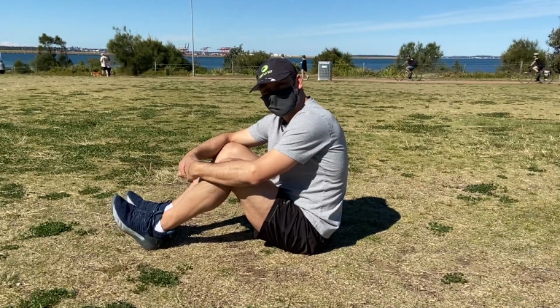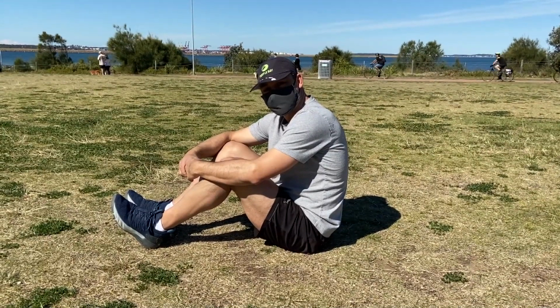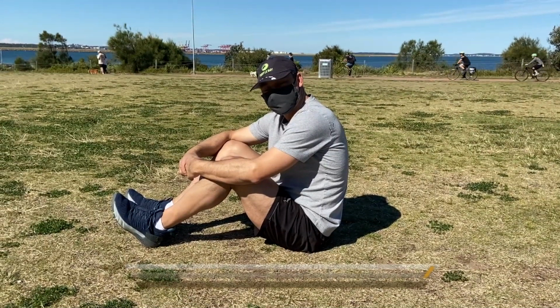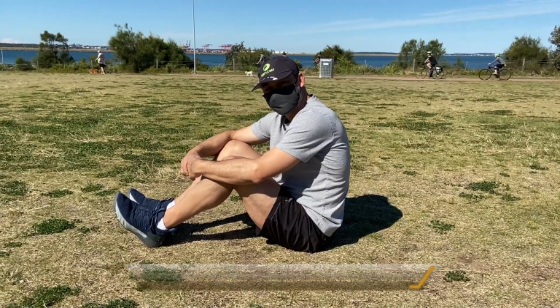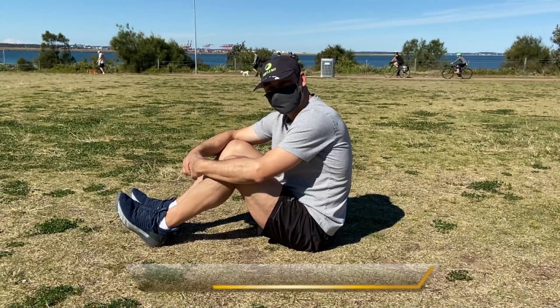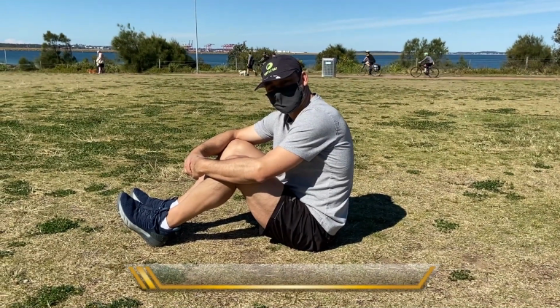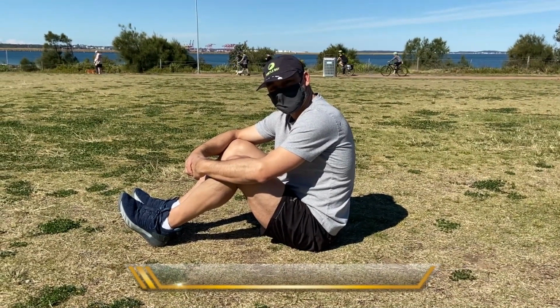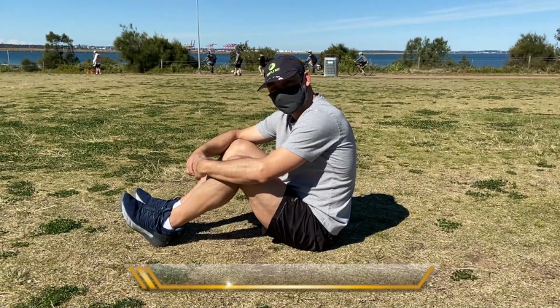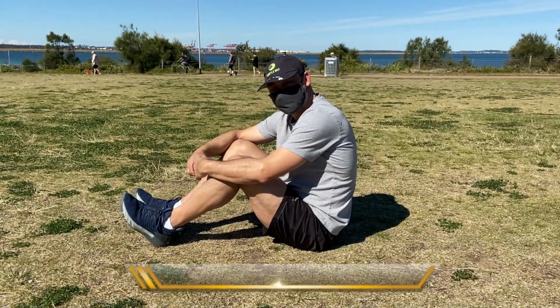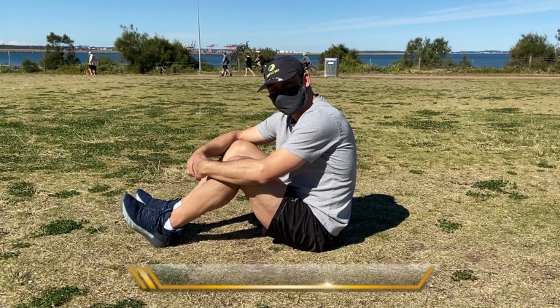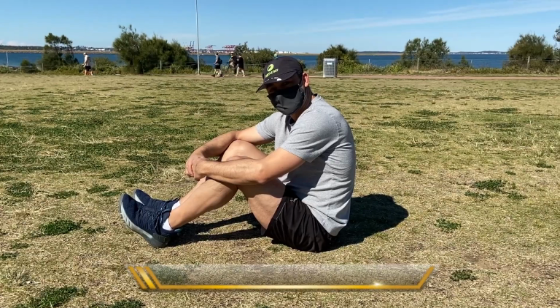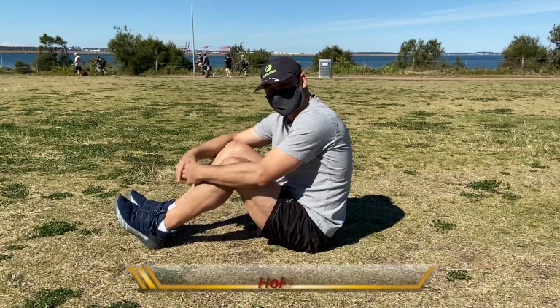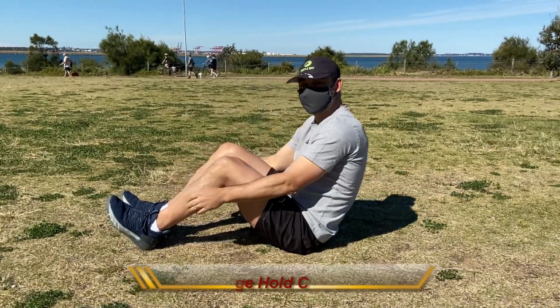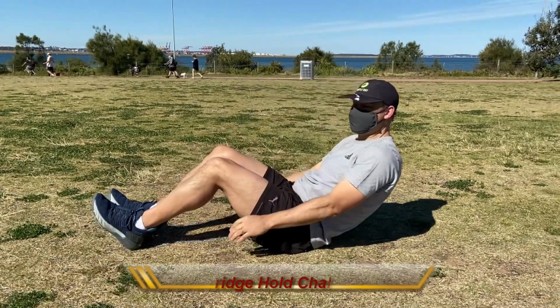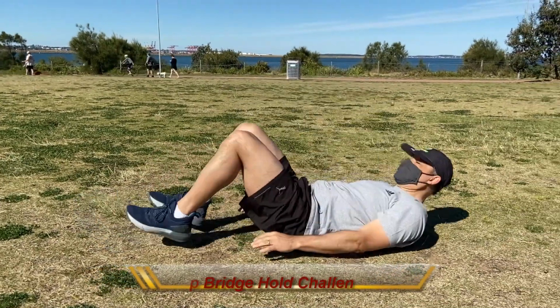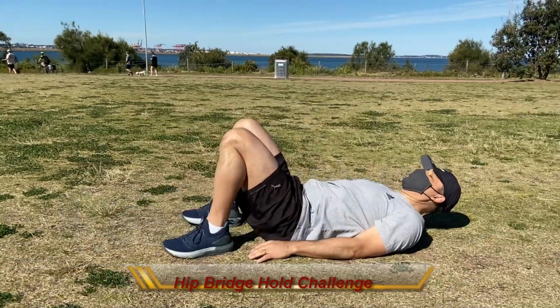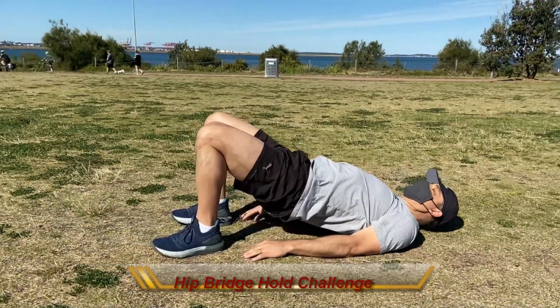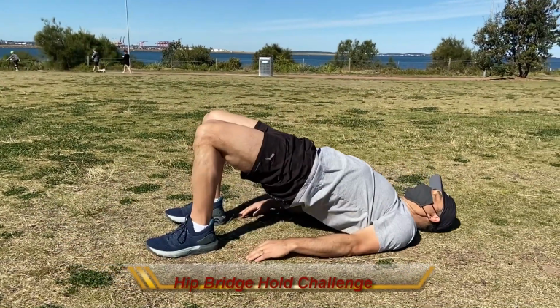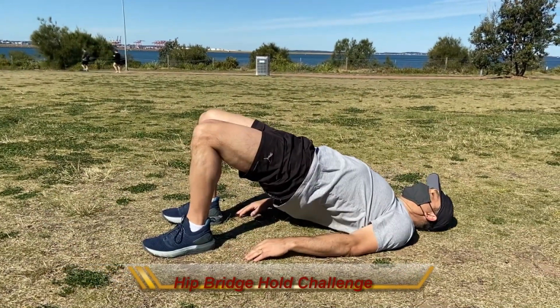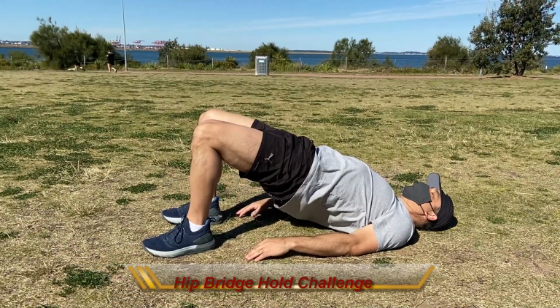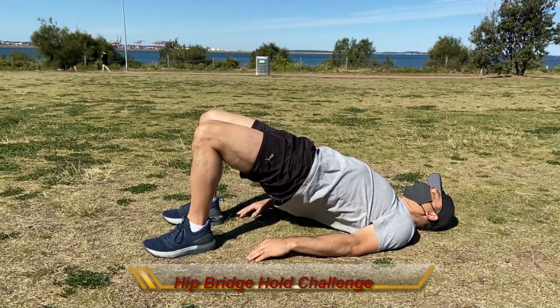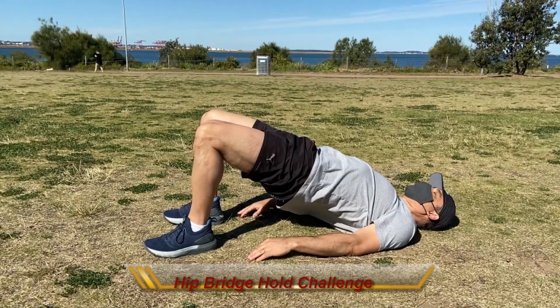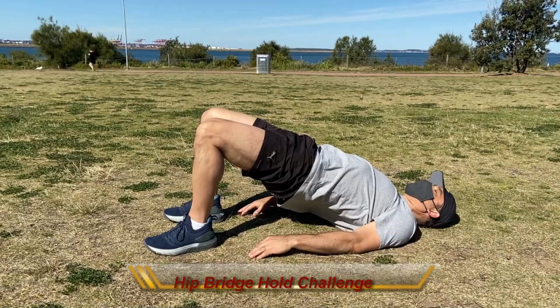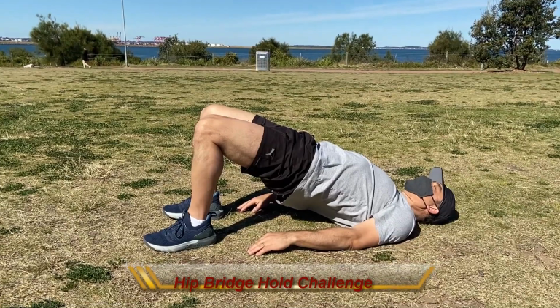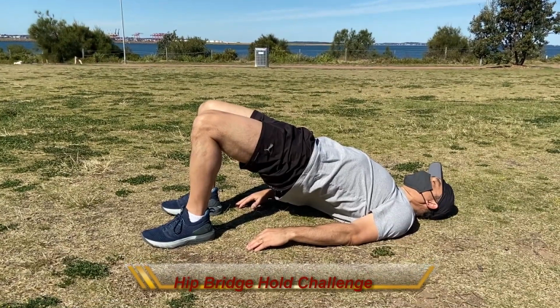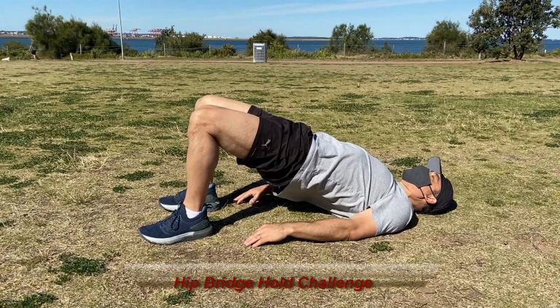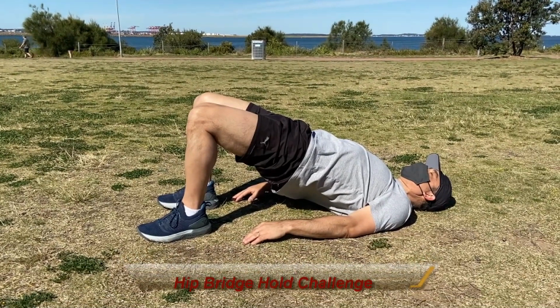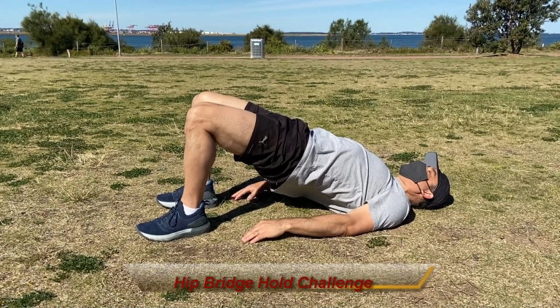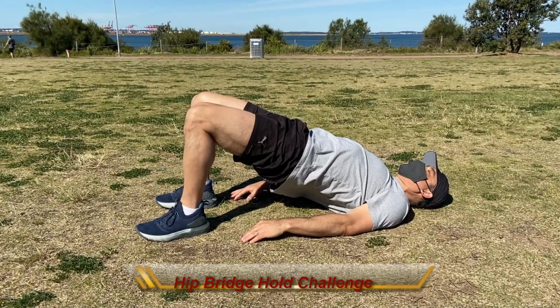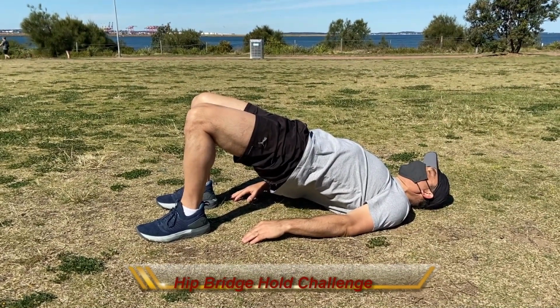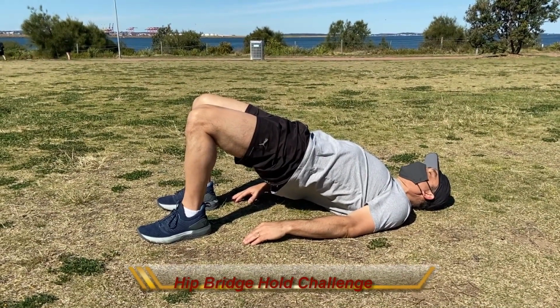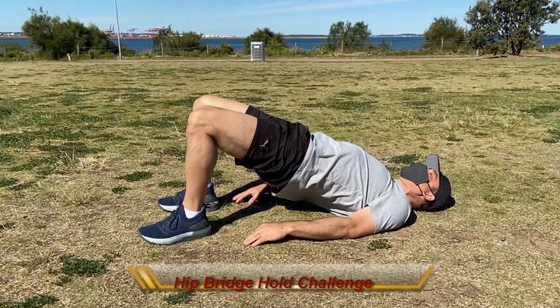Hi, here we have Joe and he'll be demonstrating the hip bridge. He'll get on his back, raise his hips so there's a straight line between his shoulders and his knees.